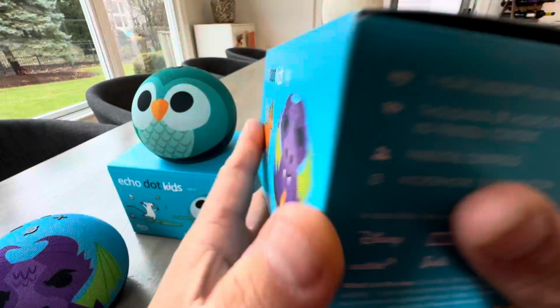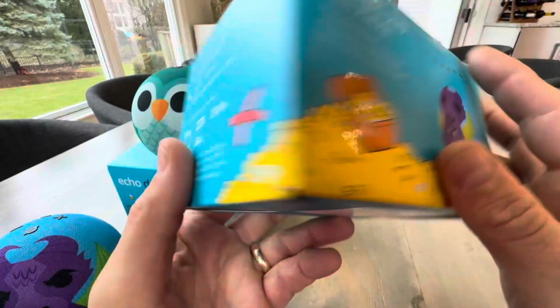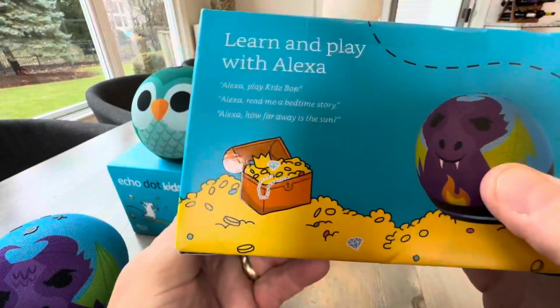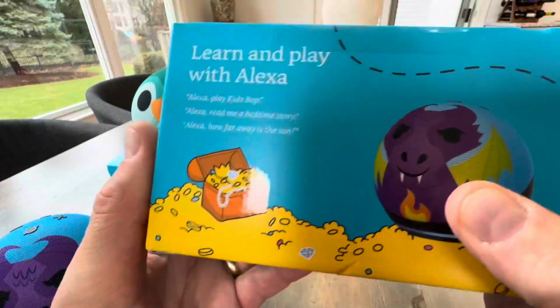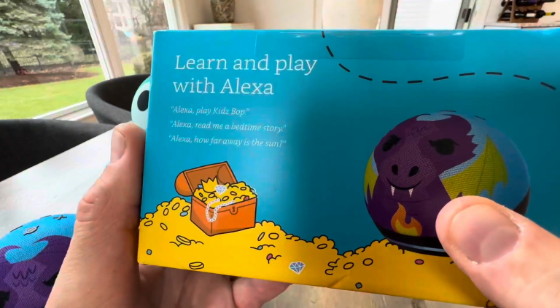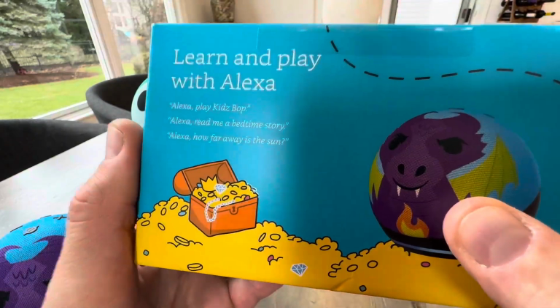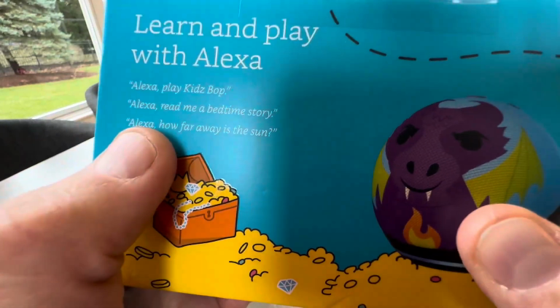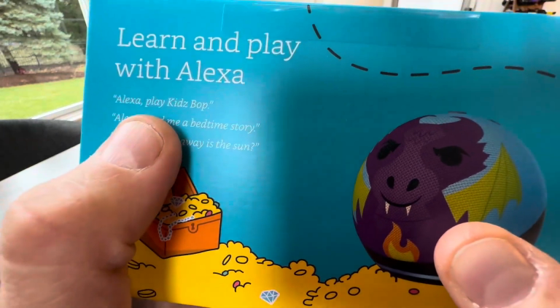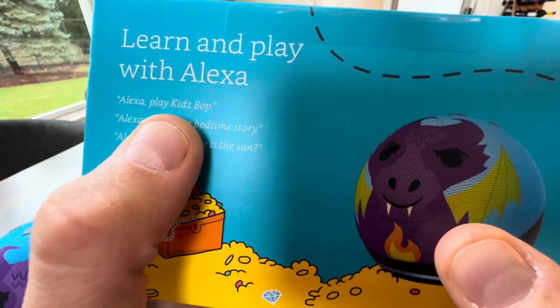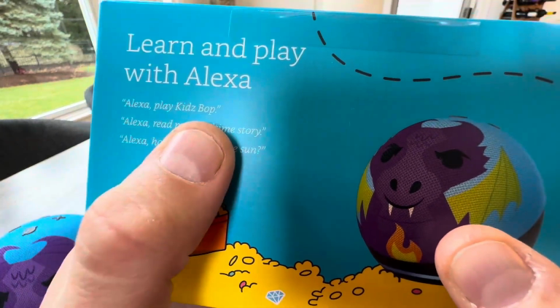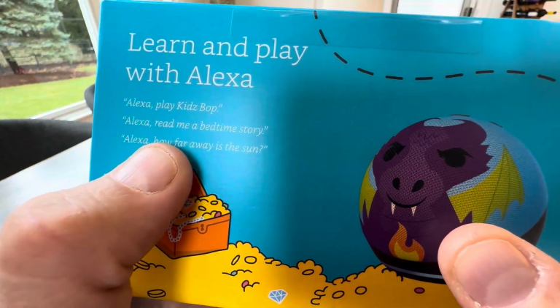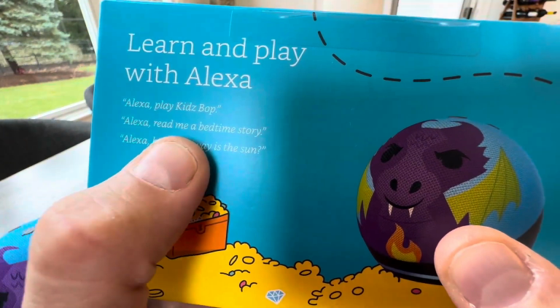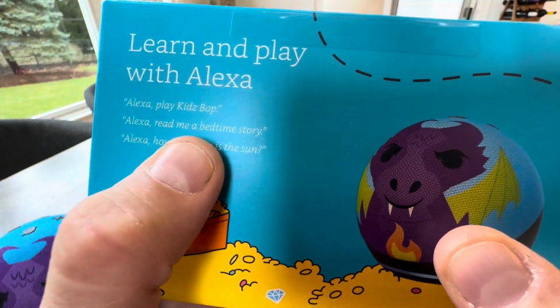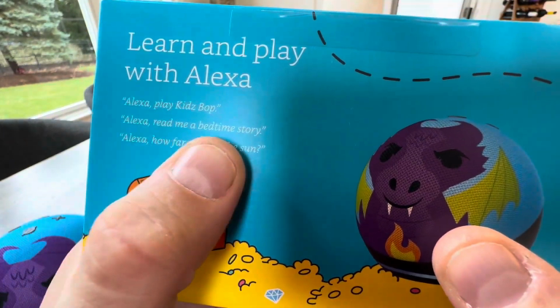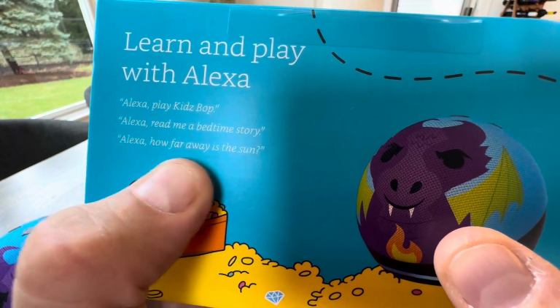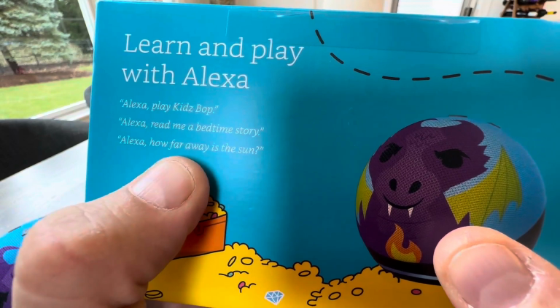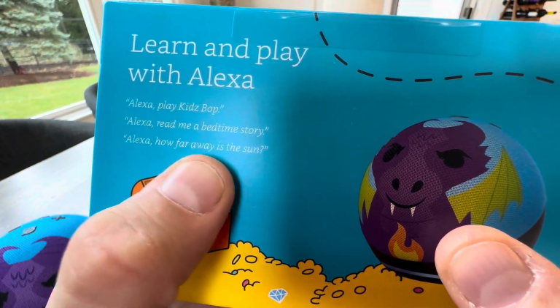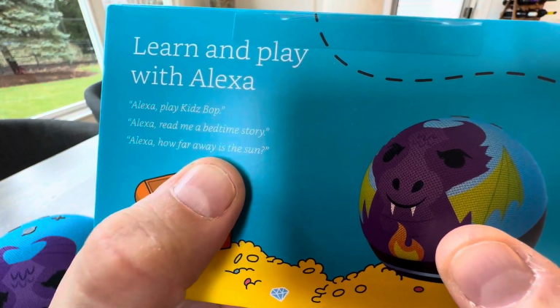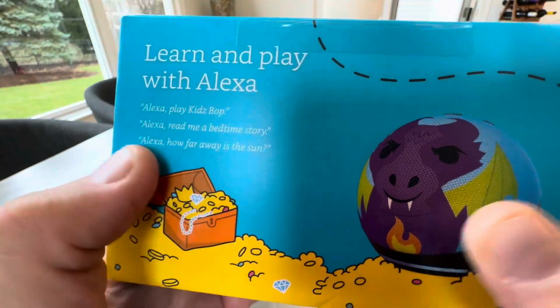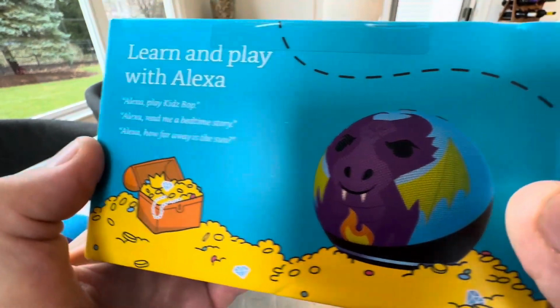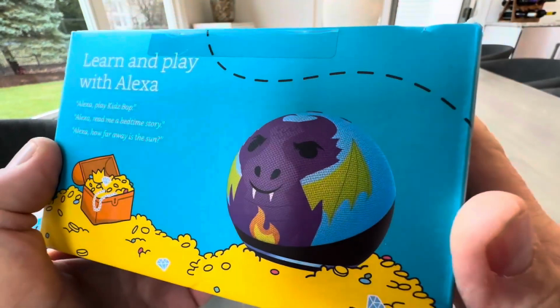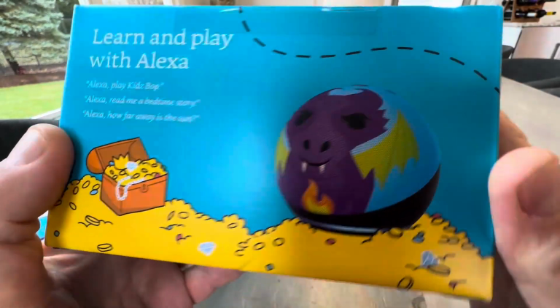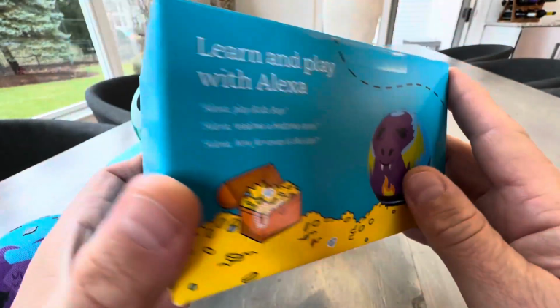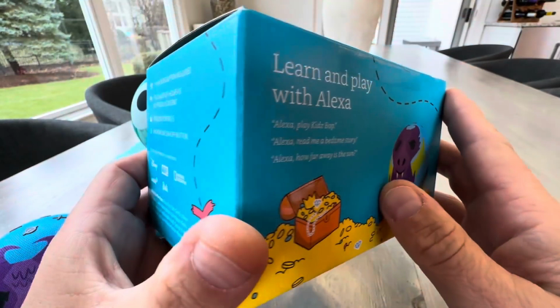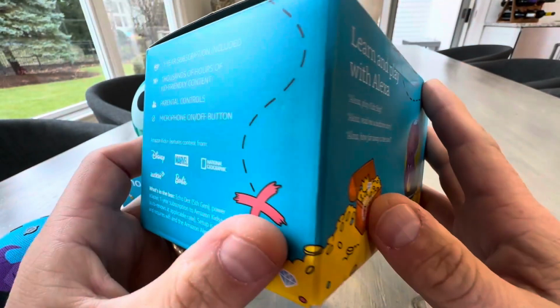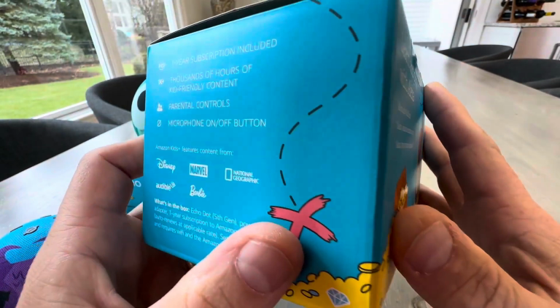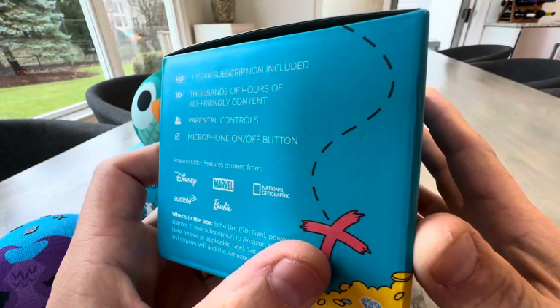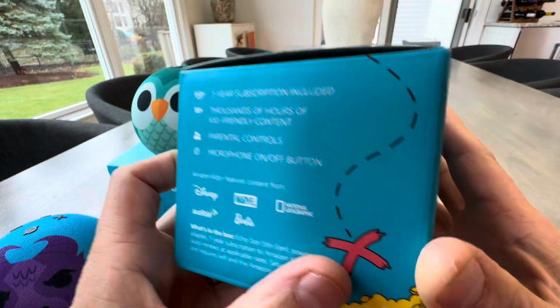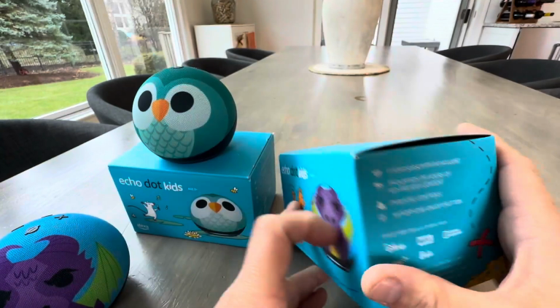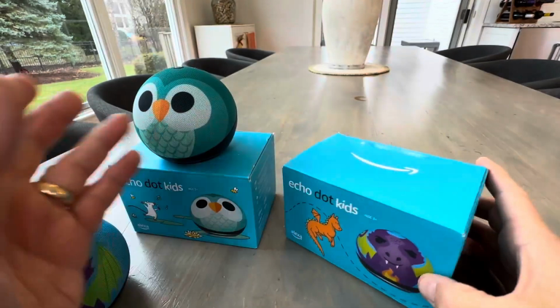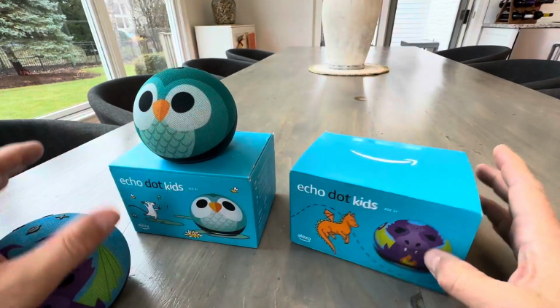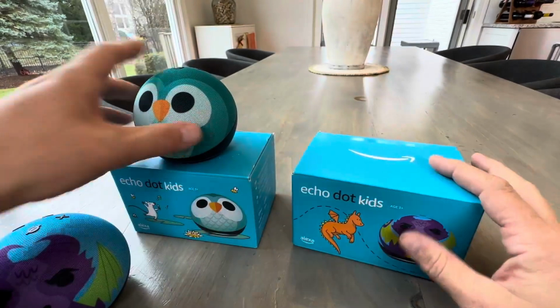Kids have a ton of fun. As you can see on the box here, you can say: play Kids Bop, or read me a bedtime story, or how far away is the sun. So many ways that they can learn and ask questions. Kids have a ton of fun with it.